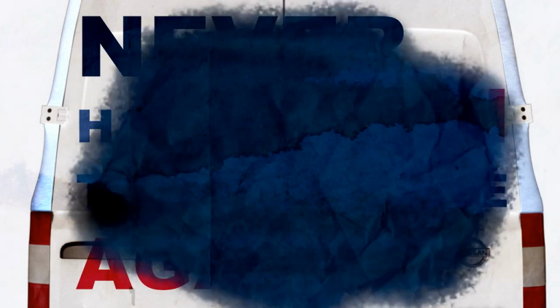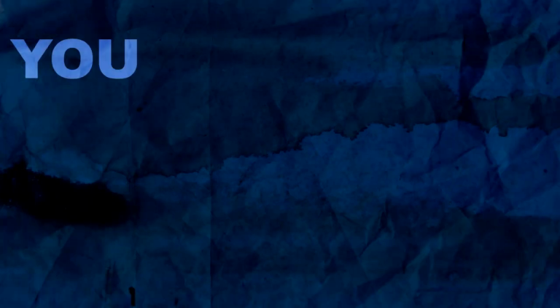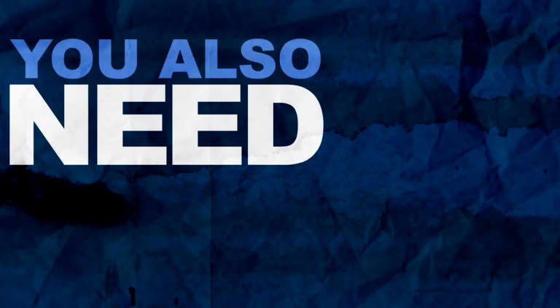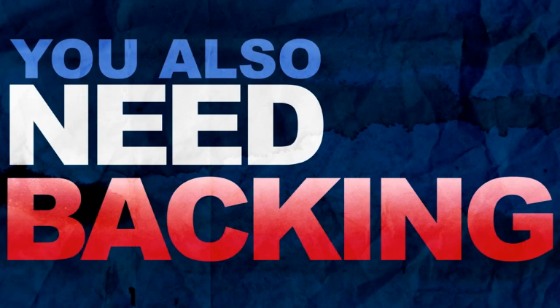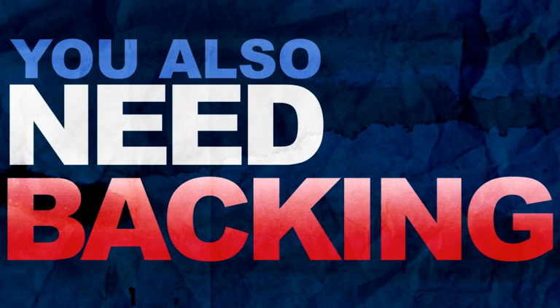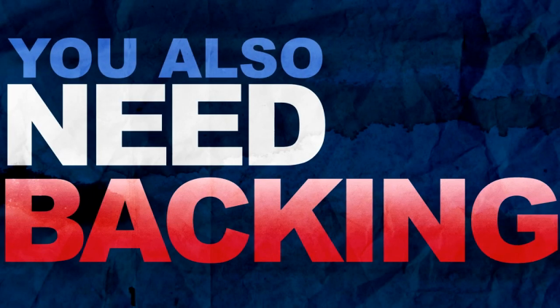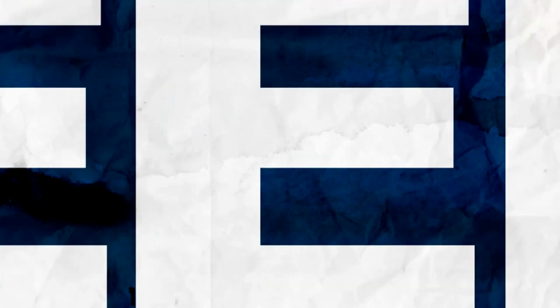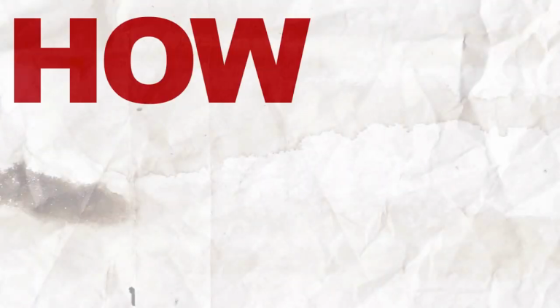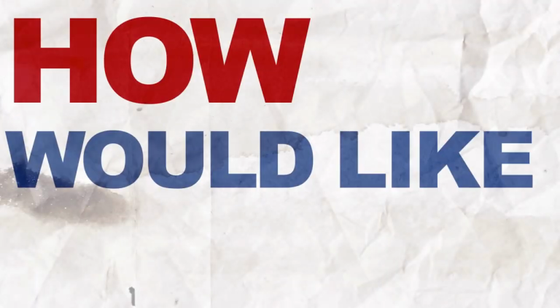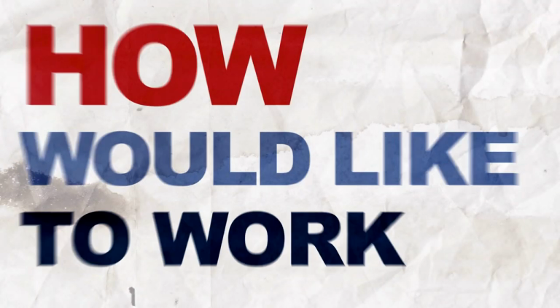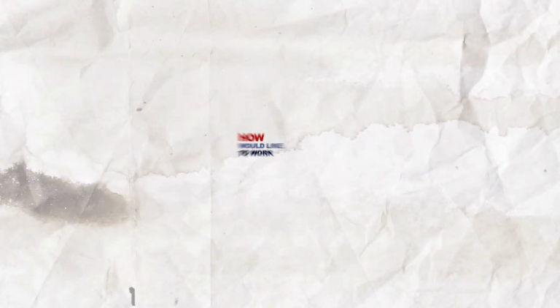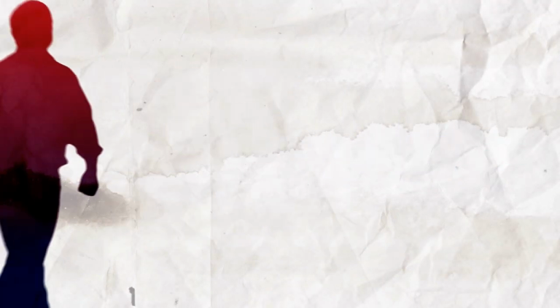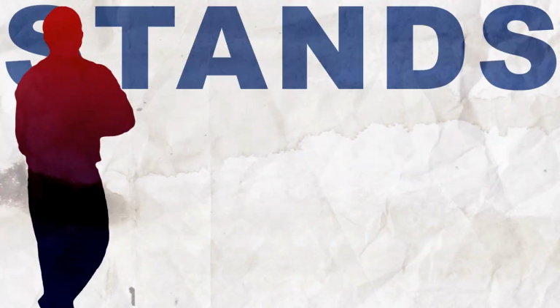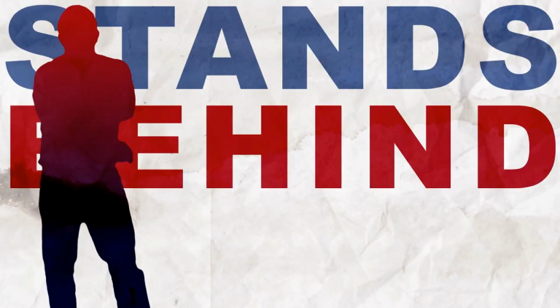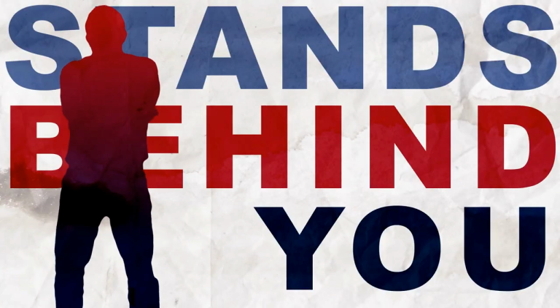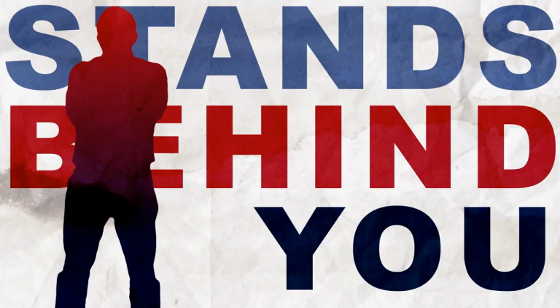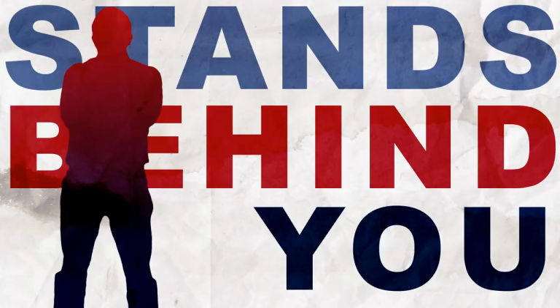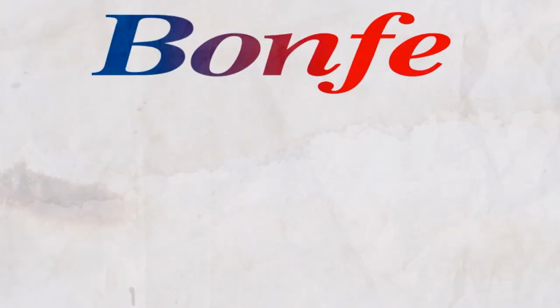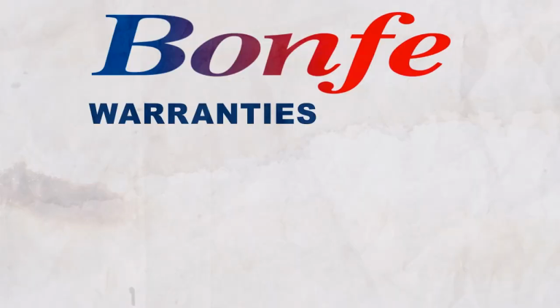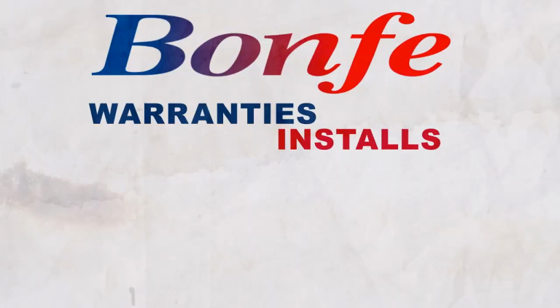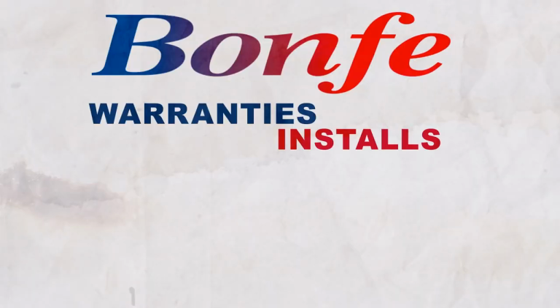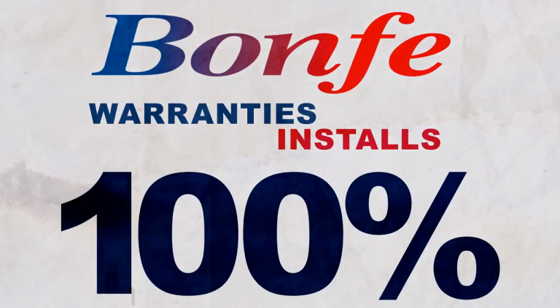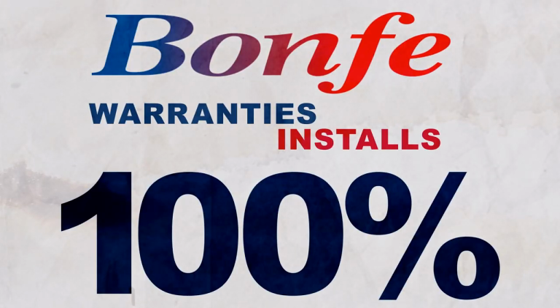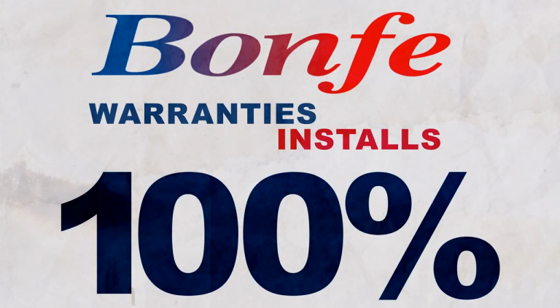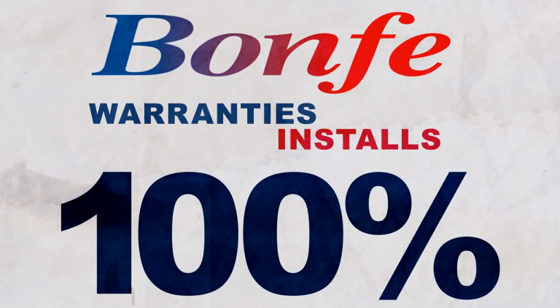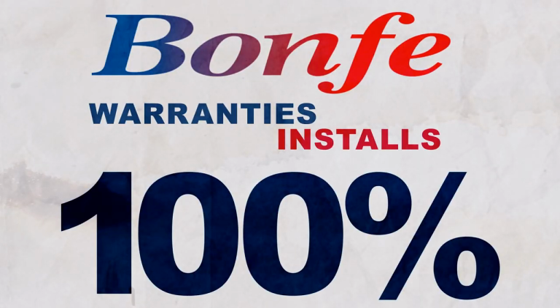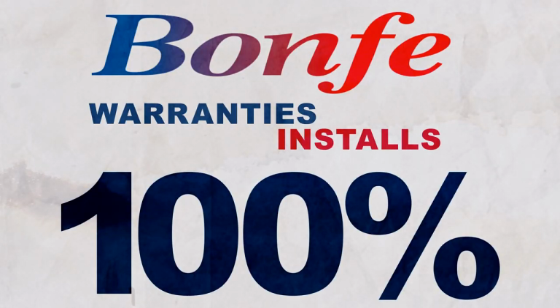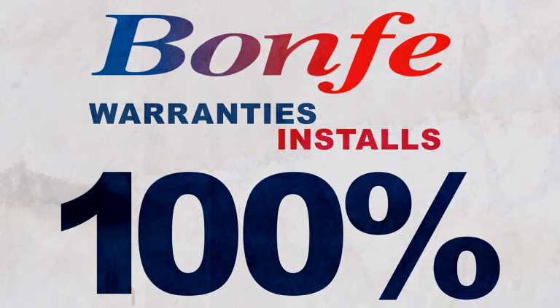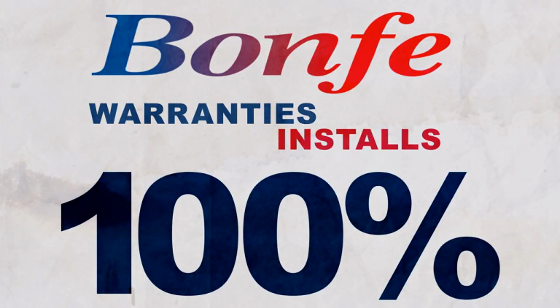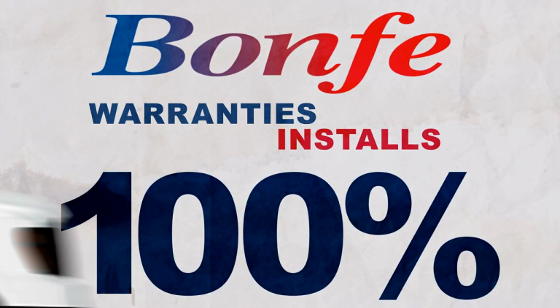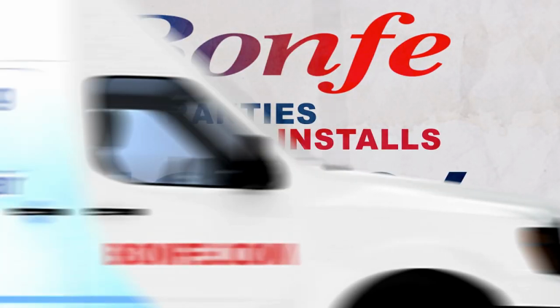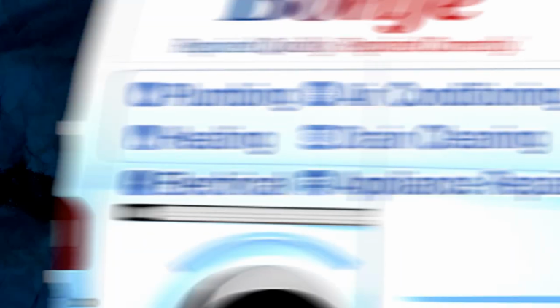You also need backing. How would you like to work at a place that really stands behind you? Bonfi warranties installs 100% for the lifetime of the house, parts and labor.